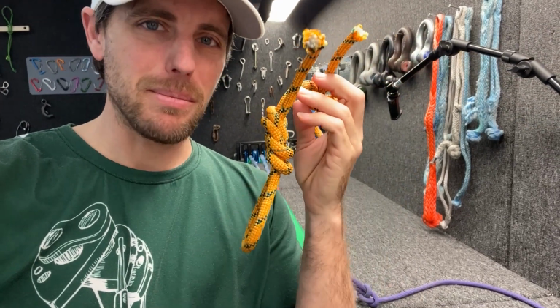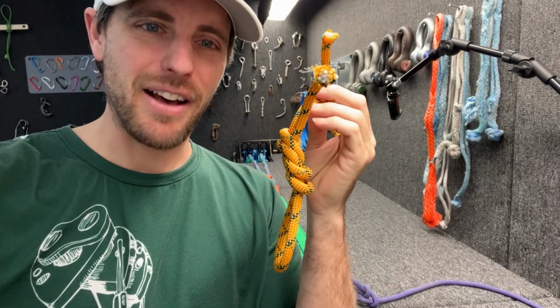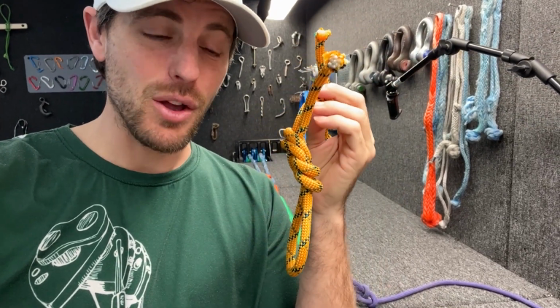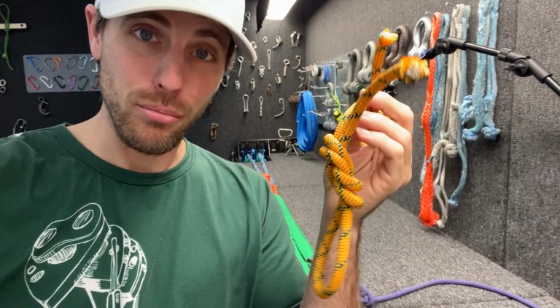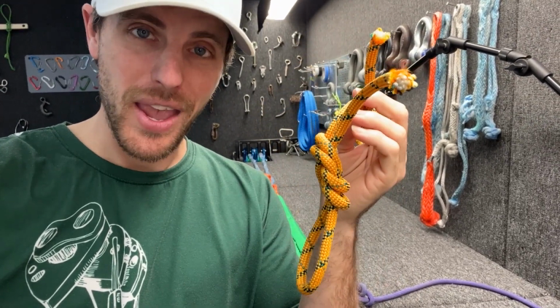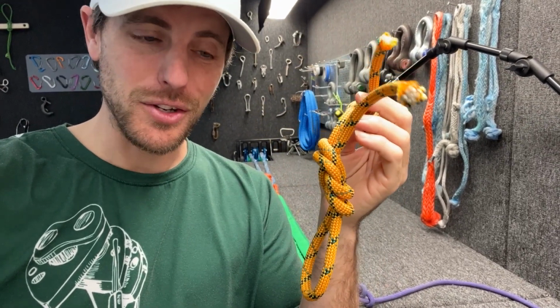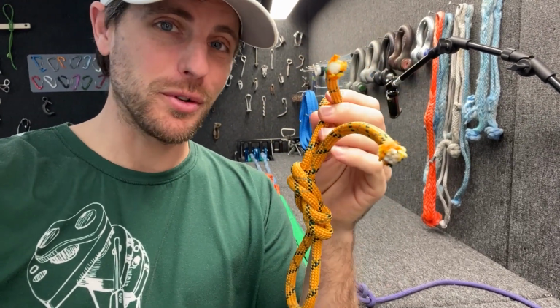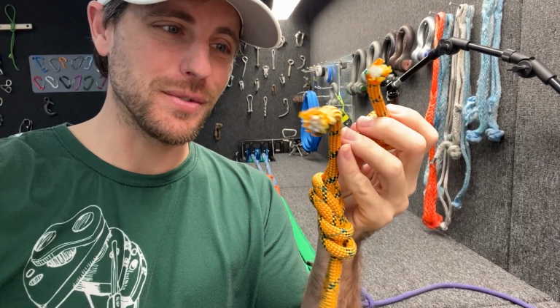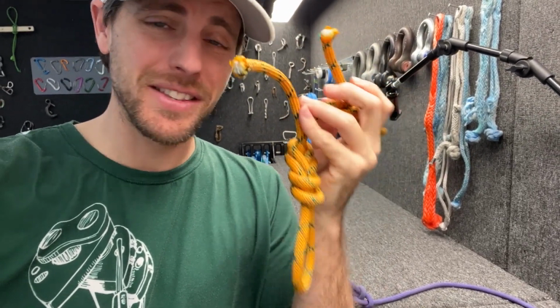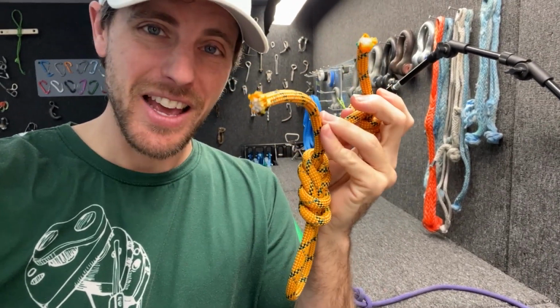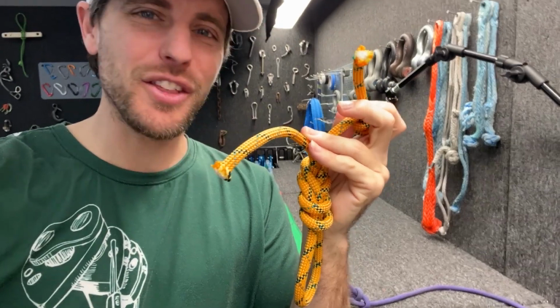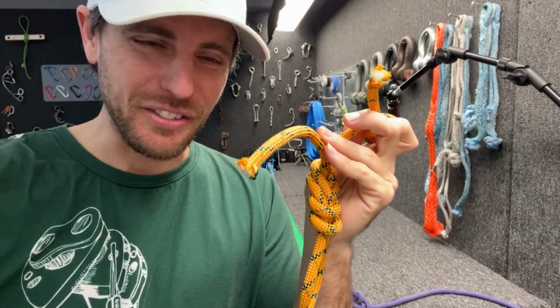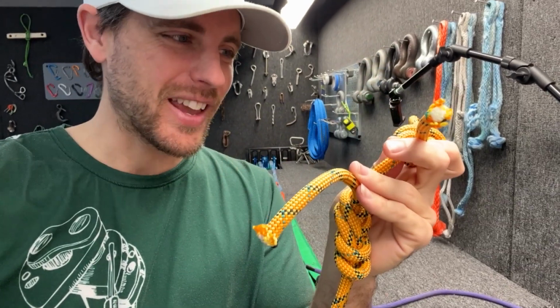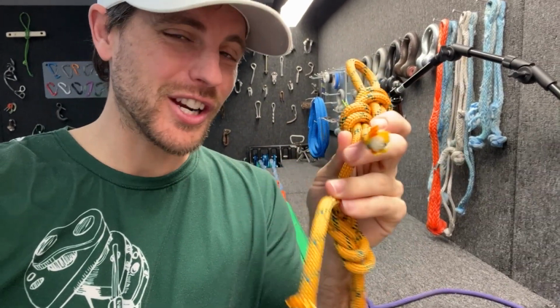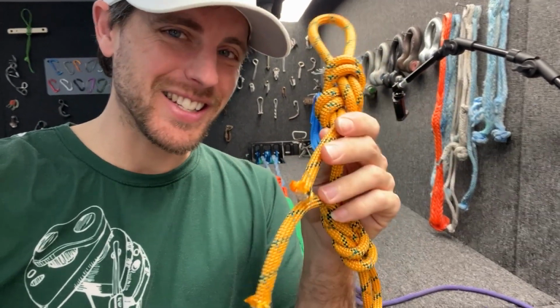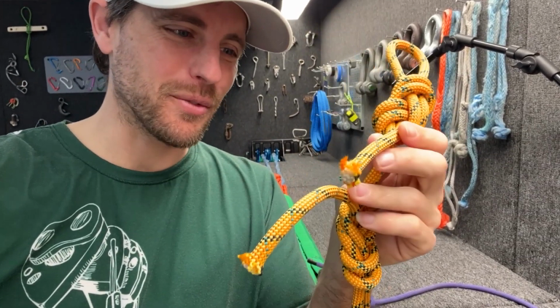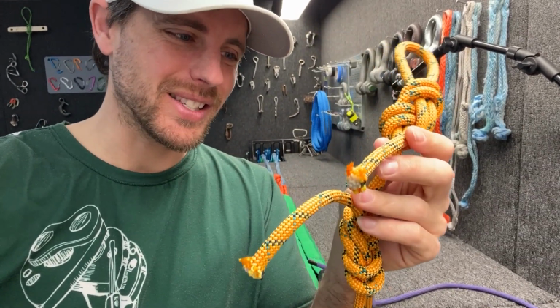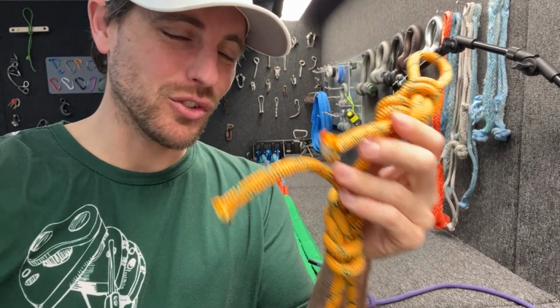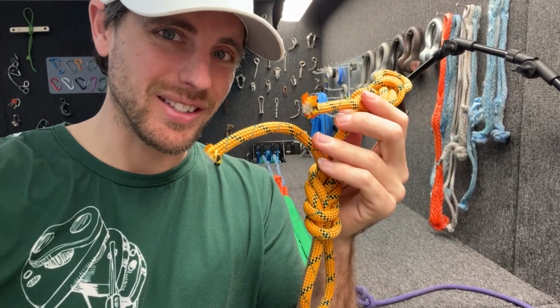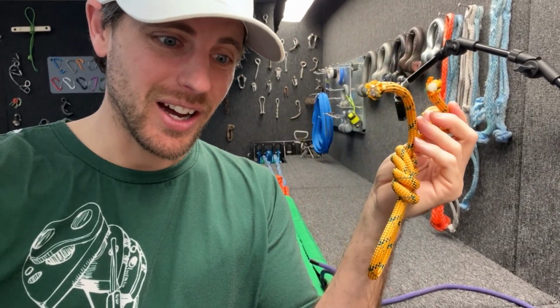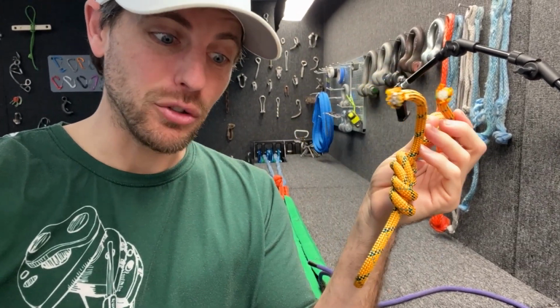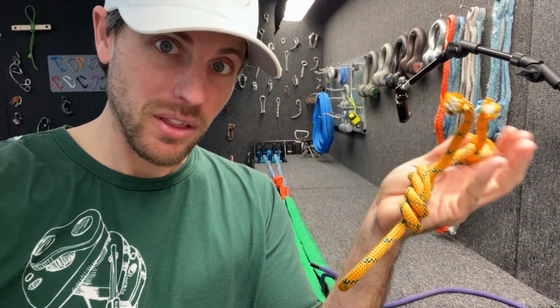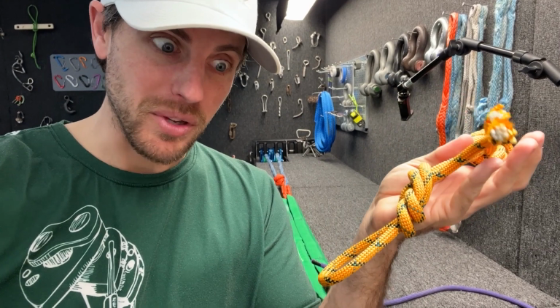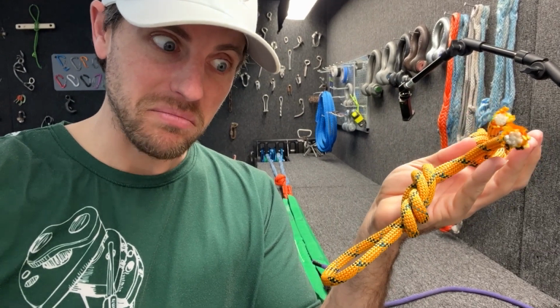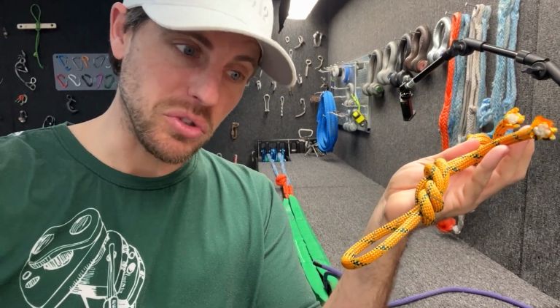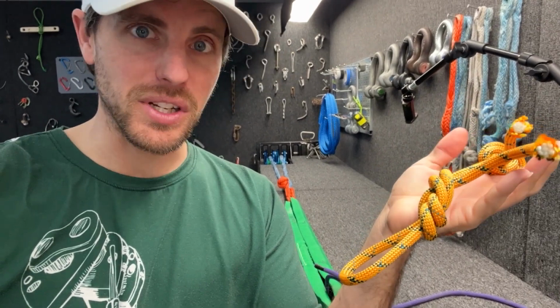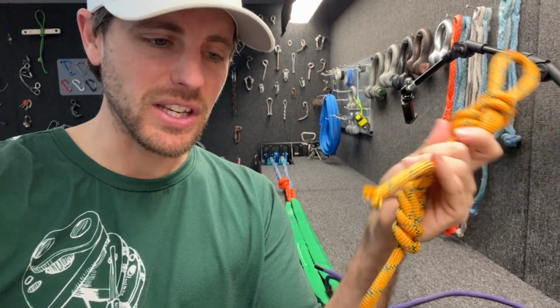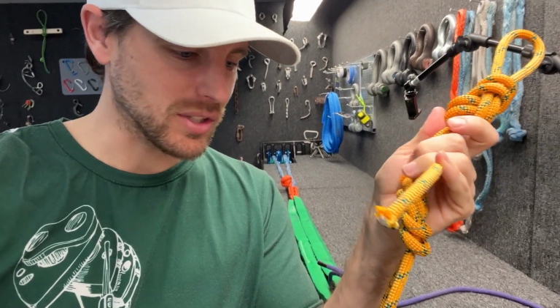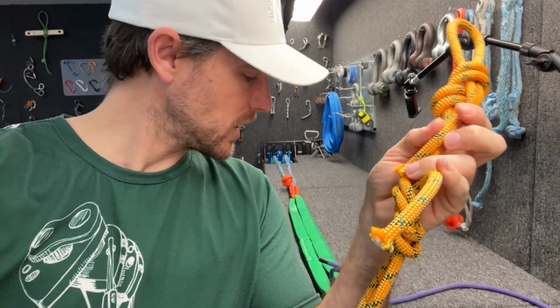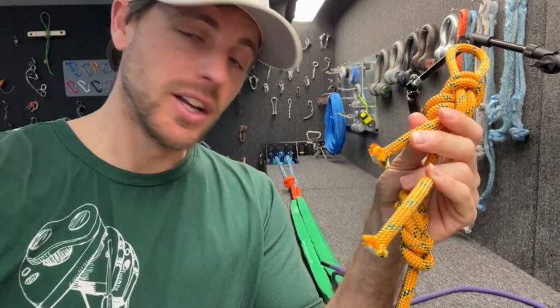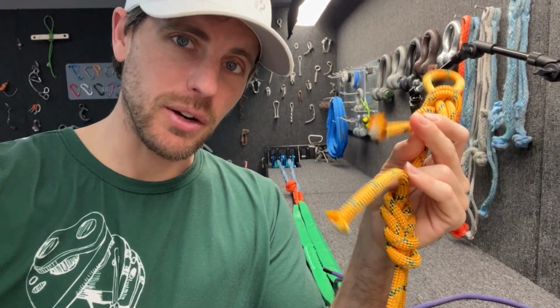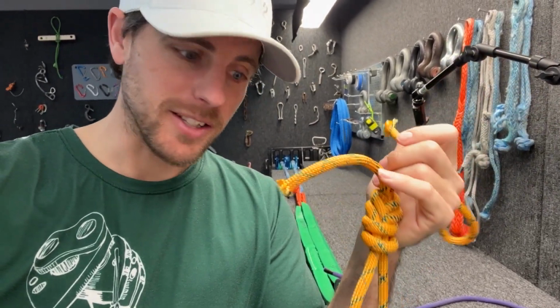Welcome to tomorrow — we are continuing the break tests. This is a Mammut half rope, and you're supposed to use it with the other half. I've never actually tested a half rope to see how strong it is. A full-strength rope is usually 14 to 15 kilonewtons, like we saw — let's find out what this is.